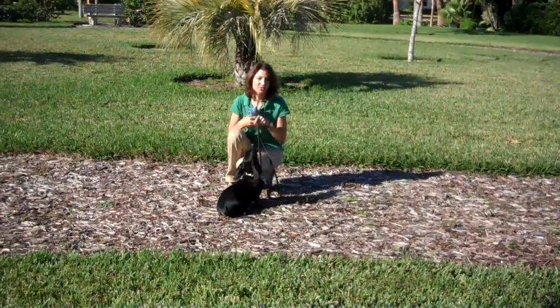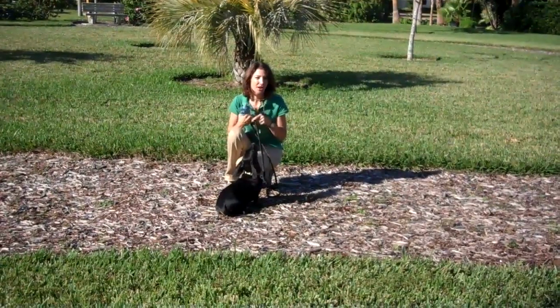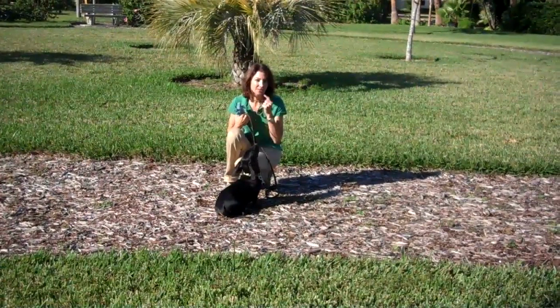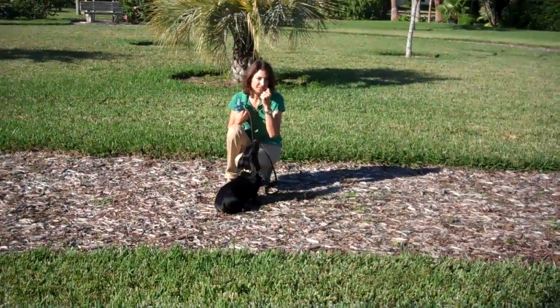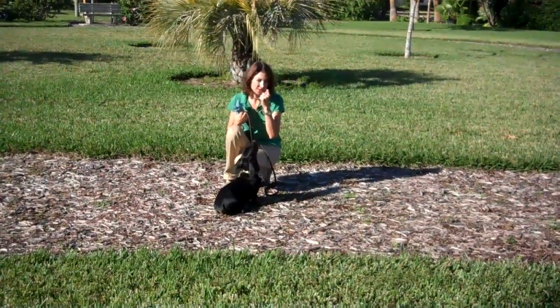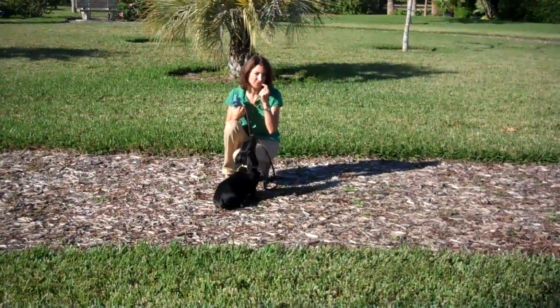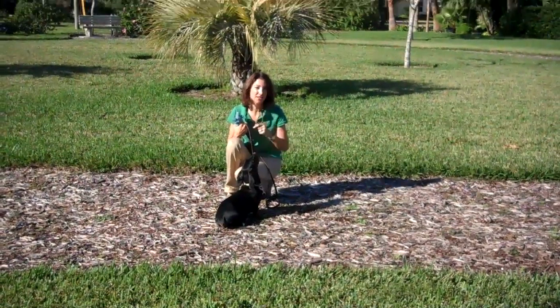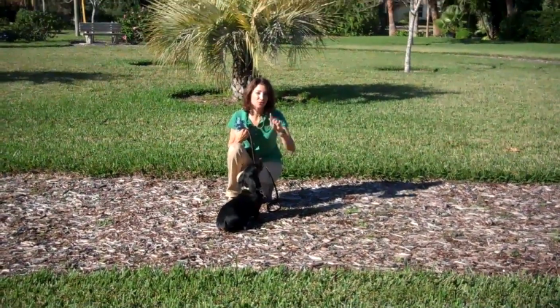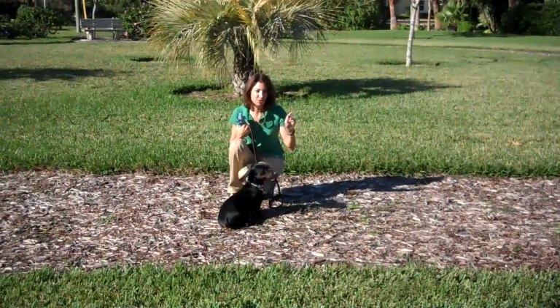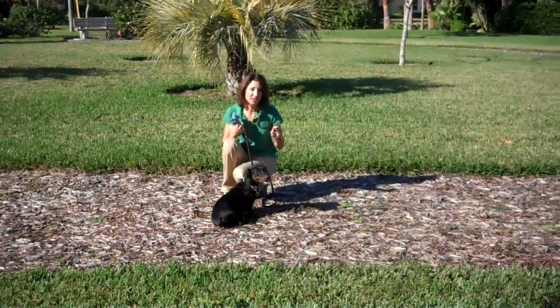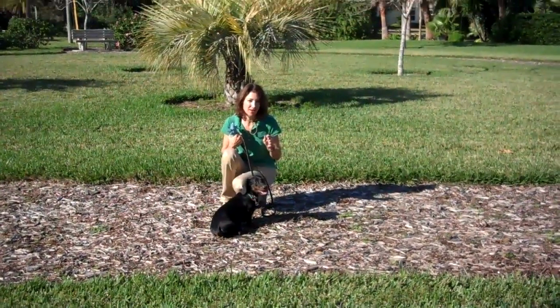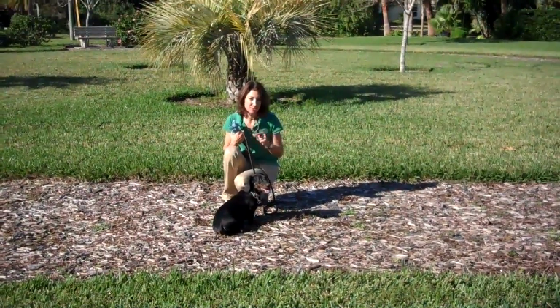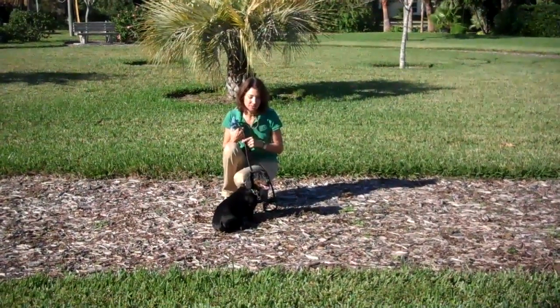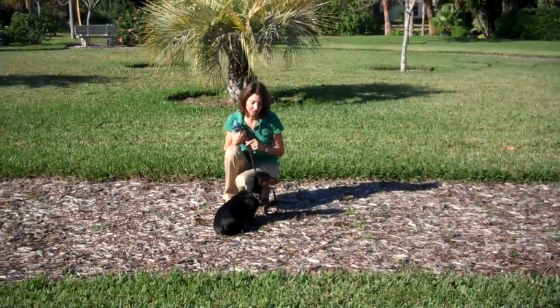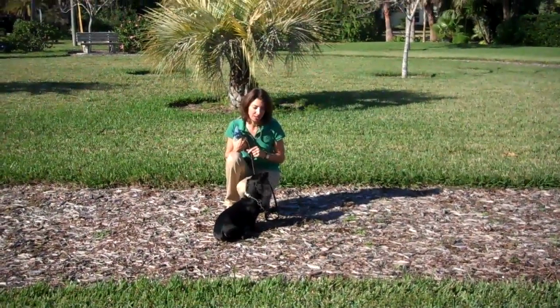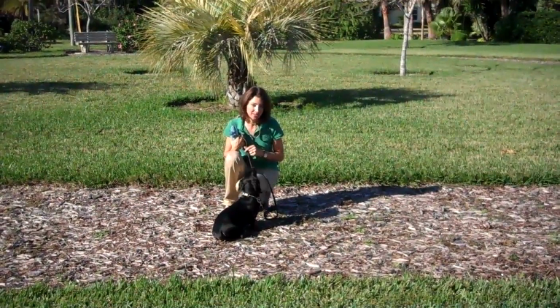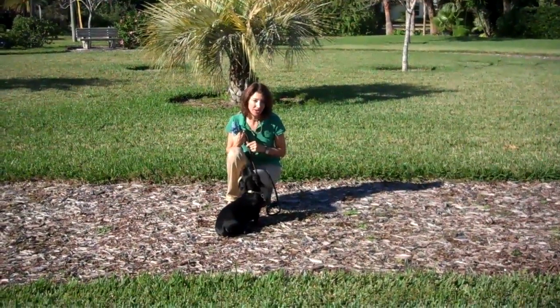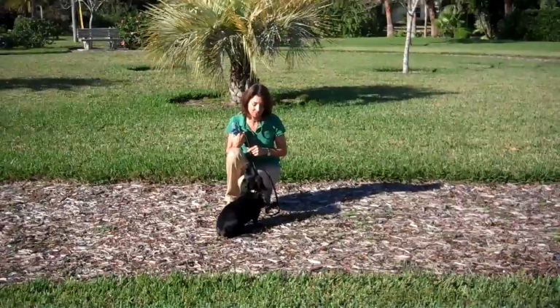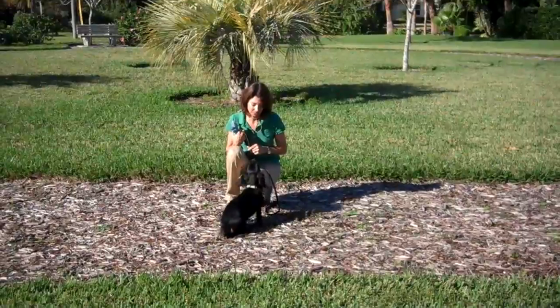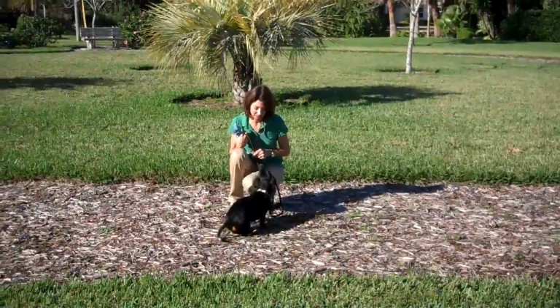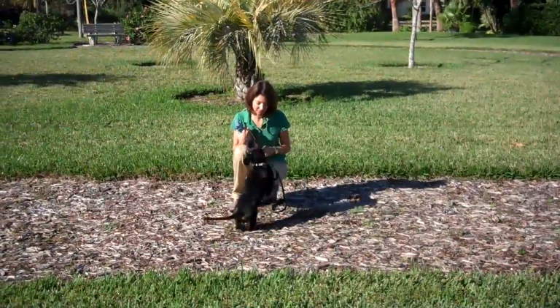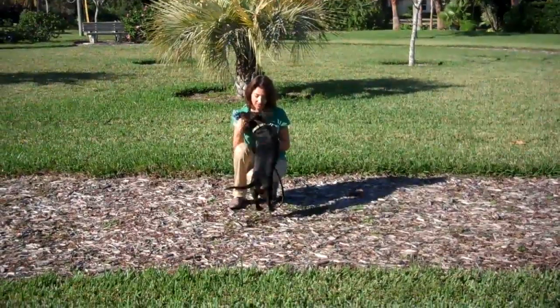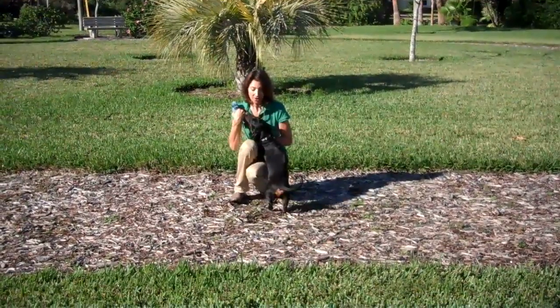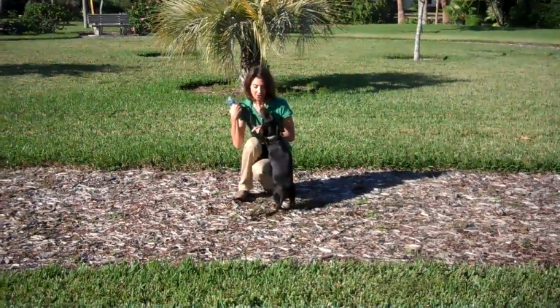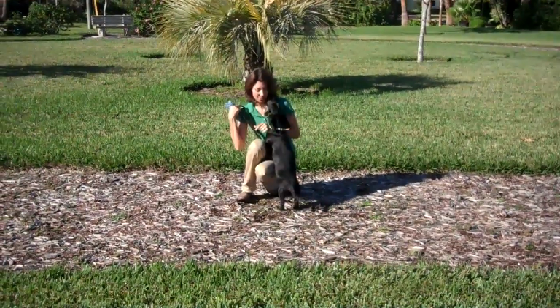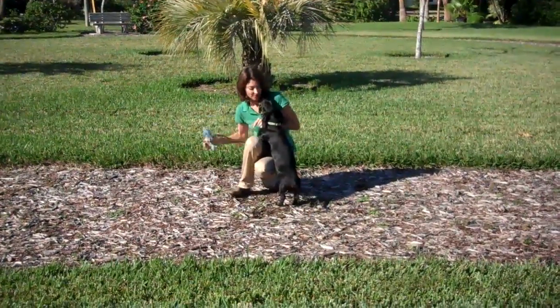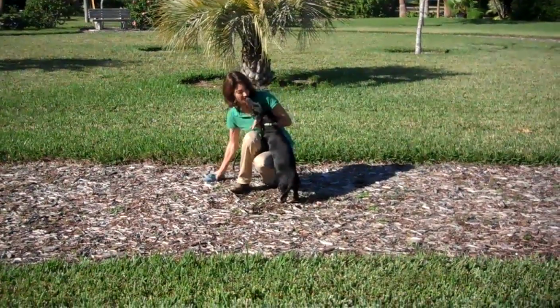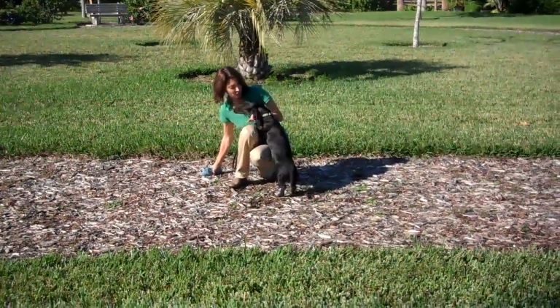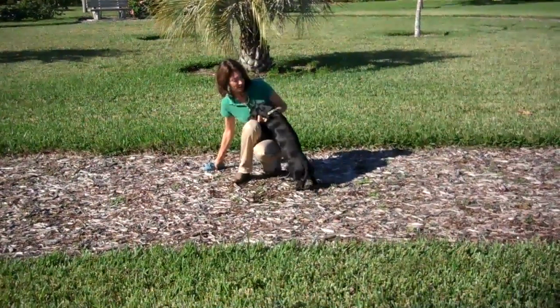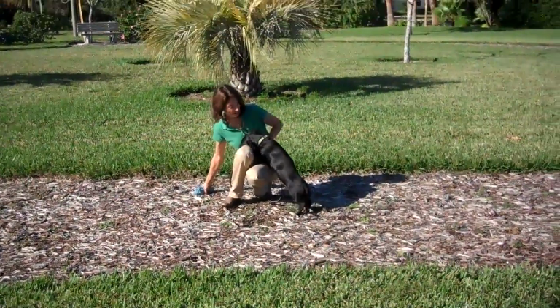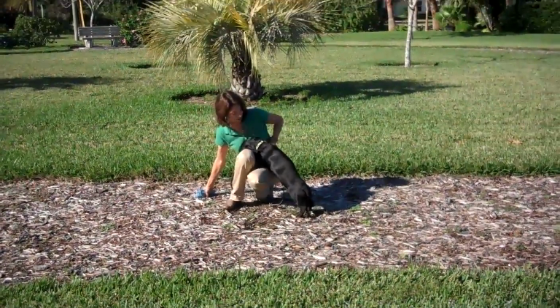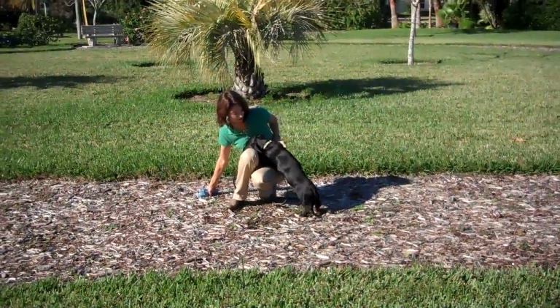This is Charlie, Dachshund extraordinaire. Really one of the best I've ever met in my life. That's right. I love you.